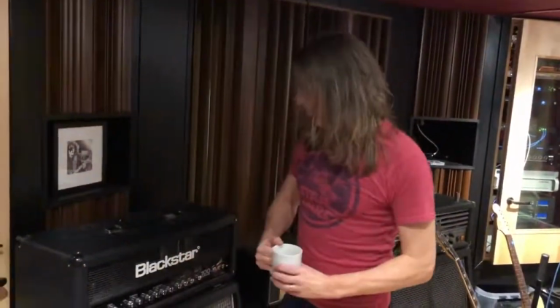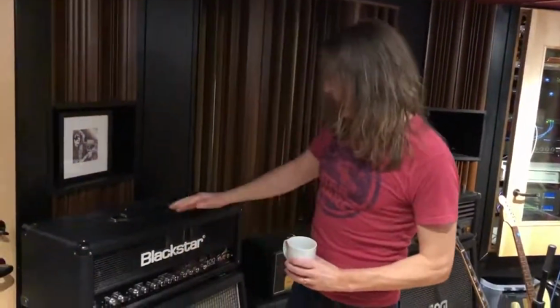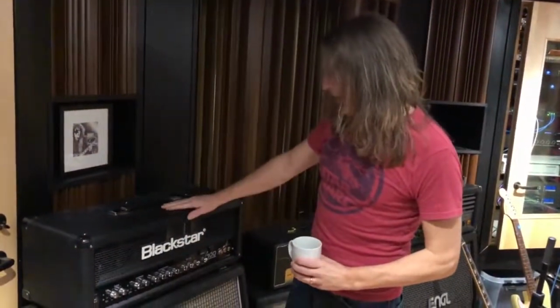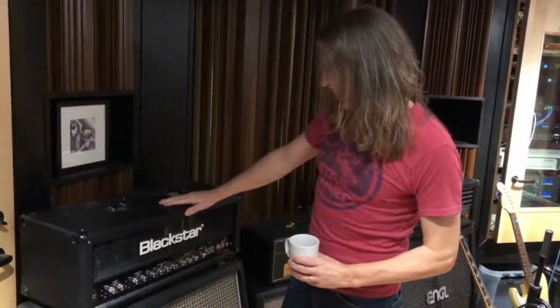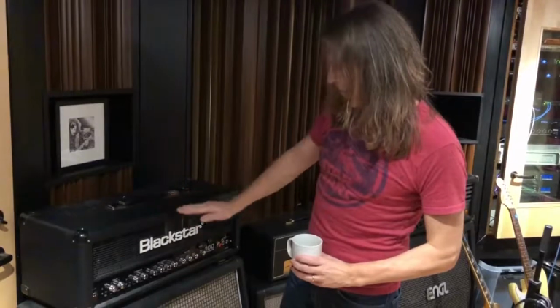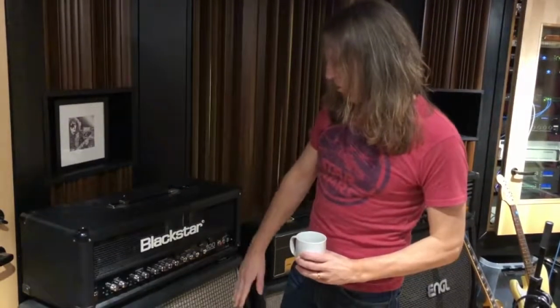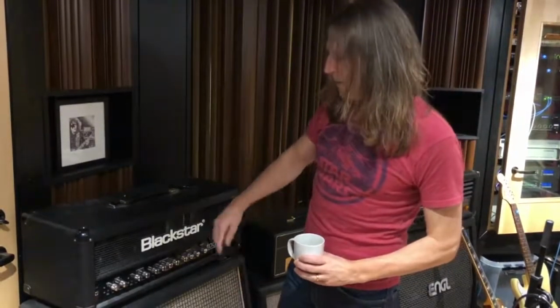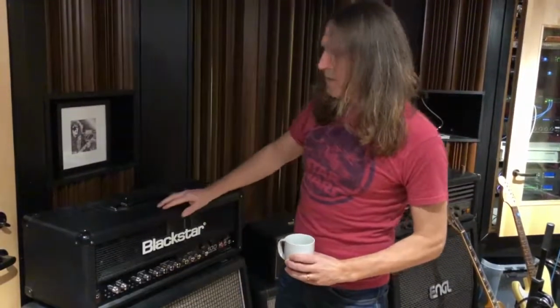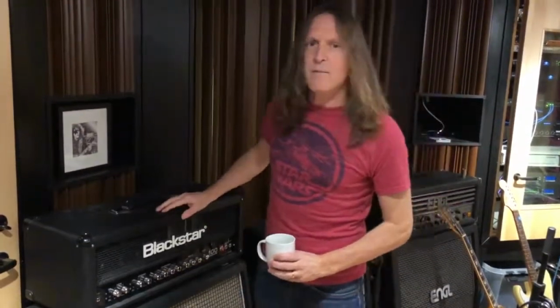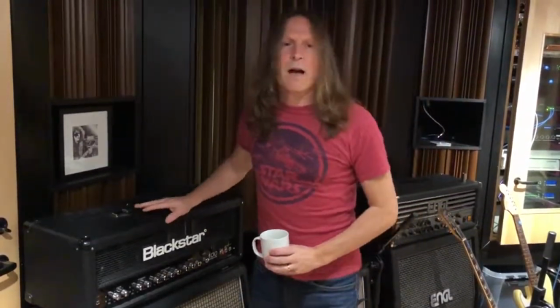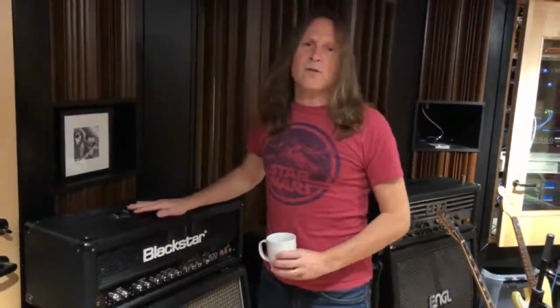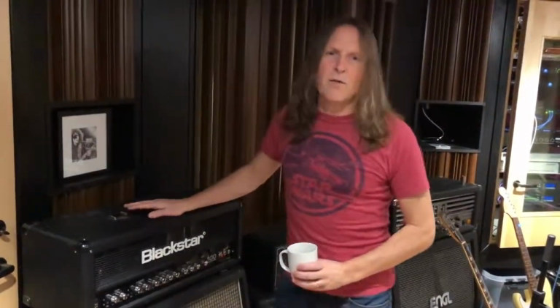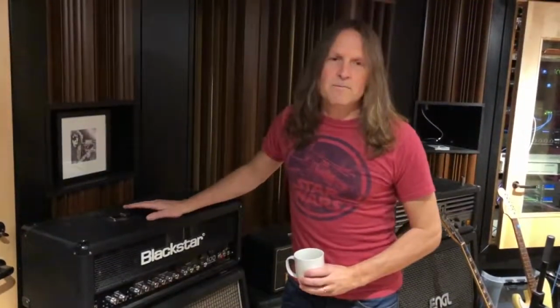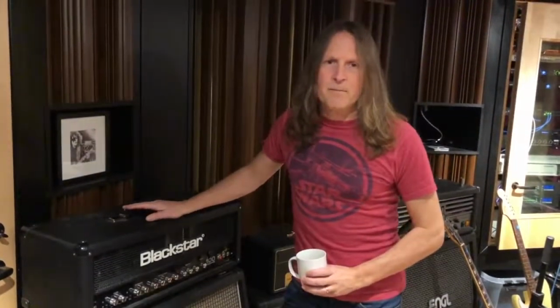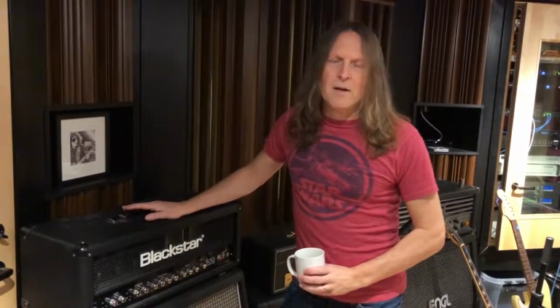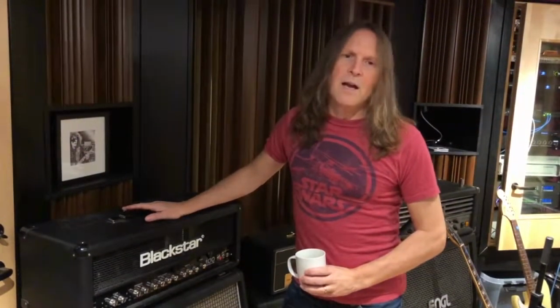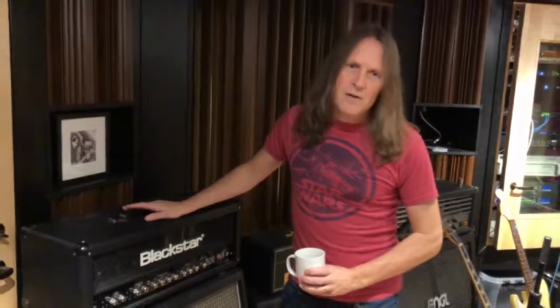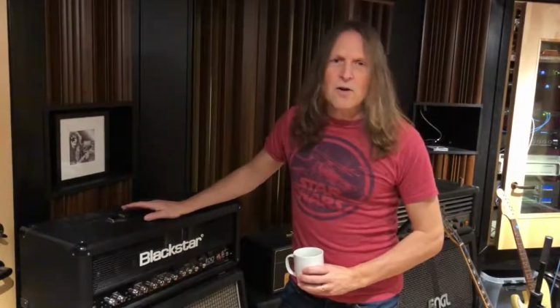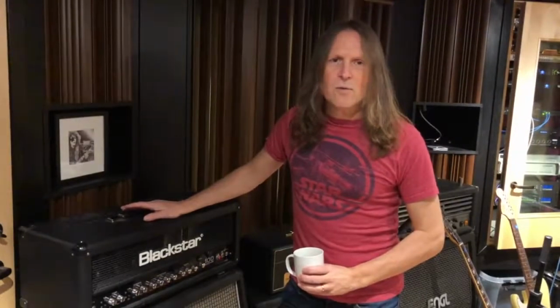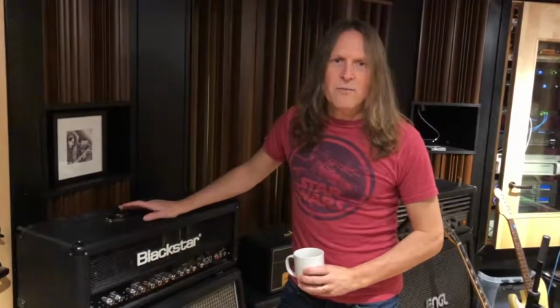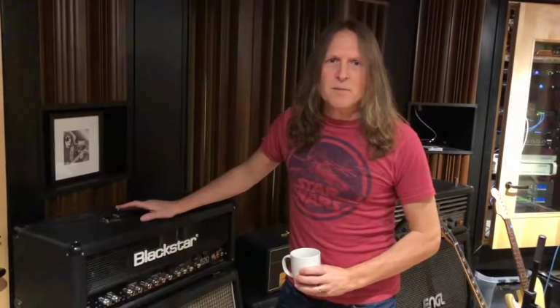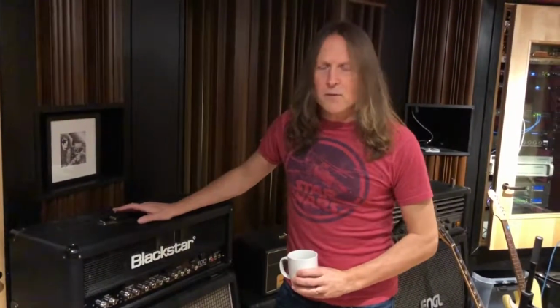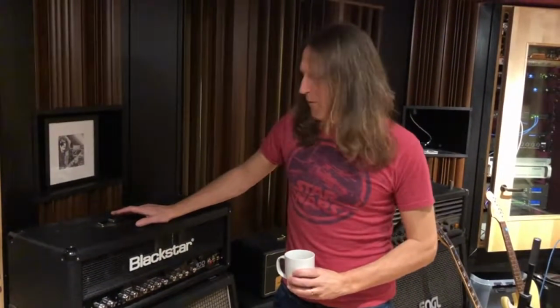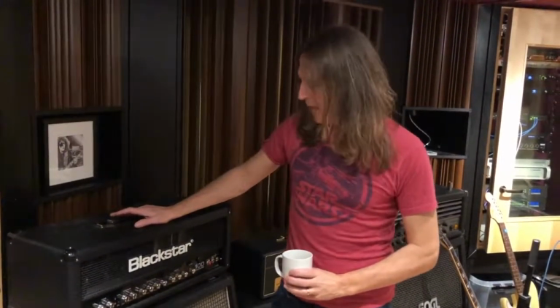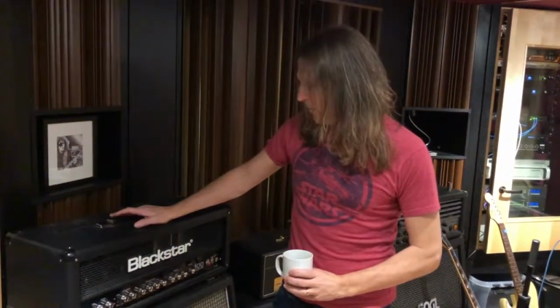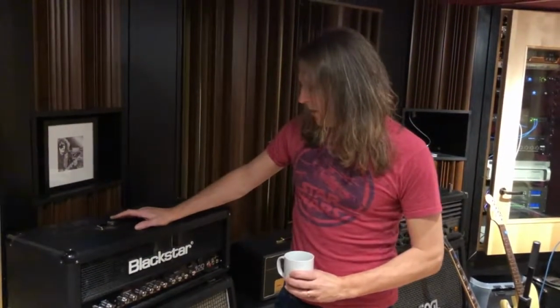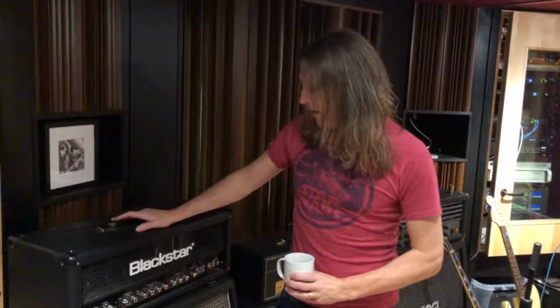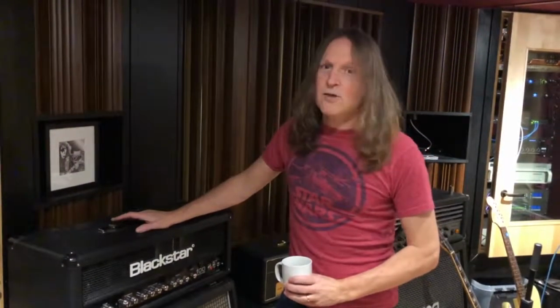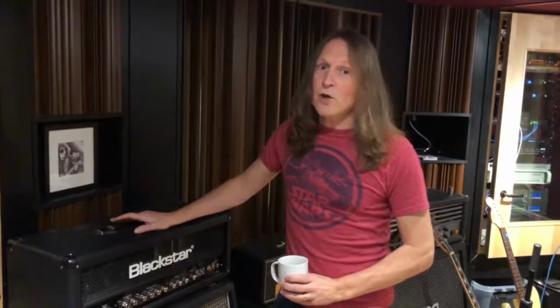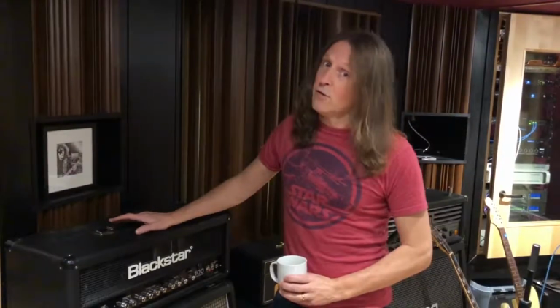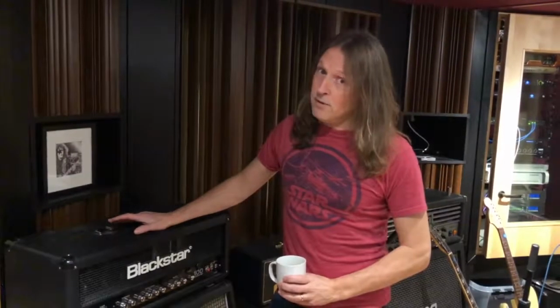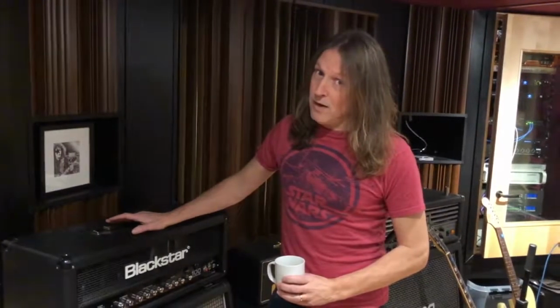A Black Star amp and a Marshall cabinet — as you can see, I've used this for the heavier songs and more riff-based material we have on this album, and it has done the job tremendously well.